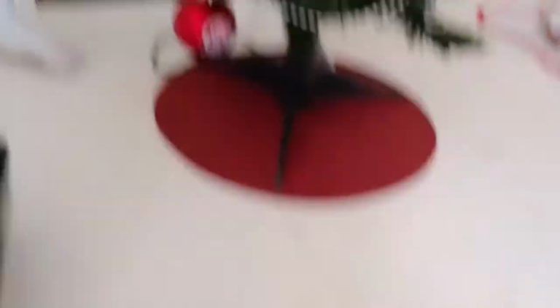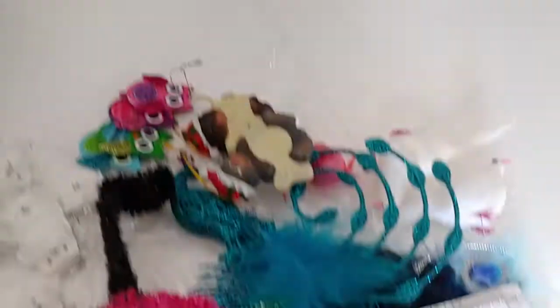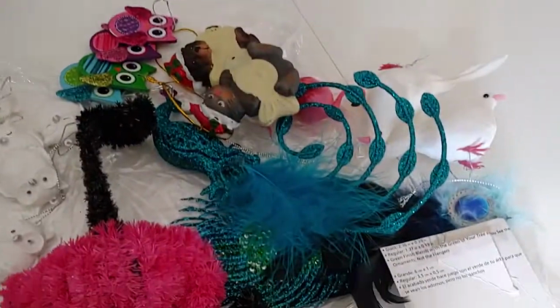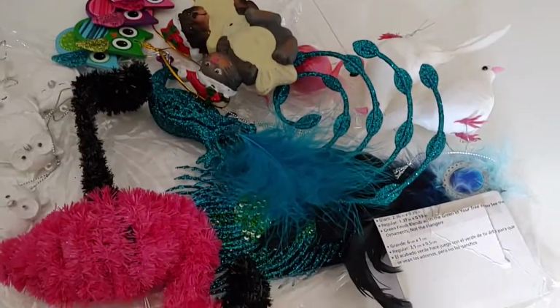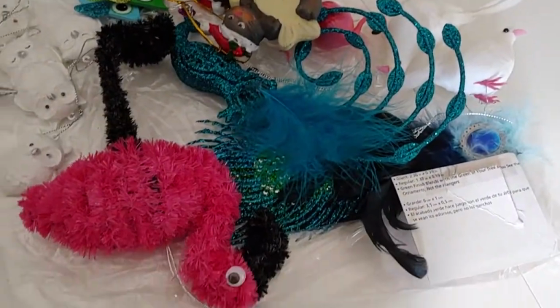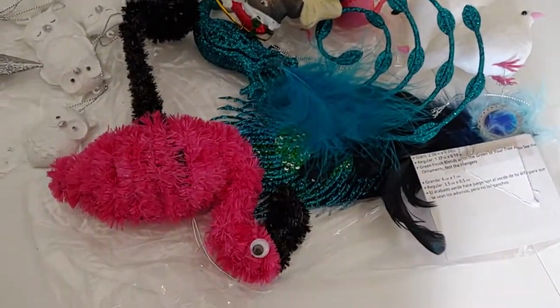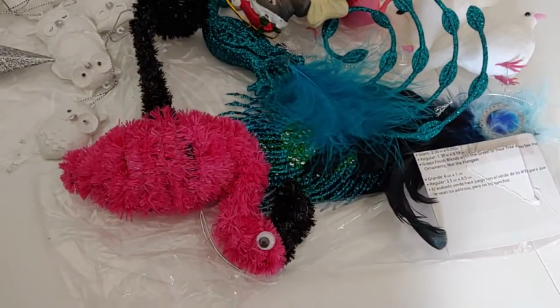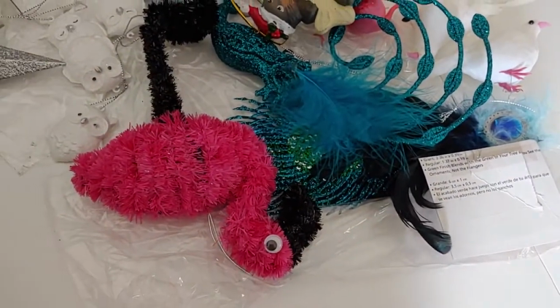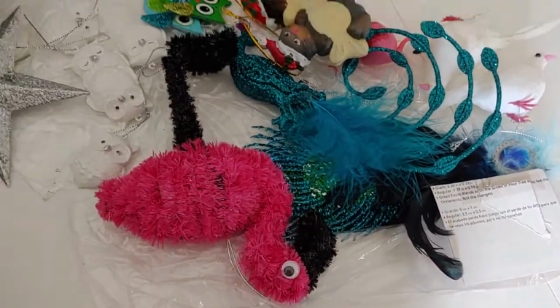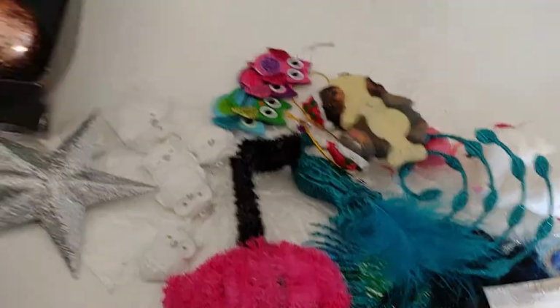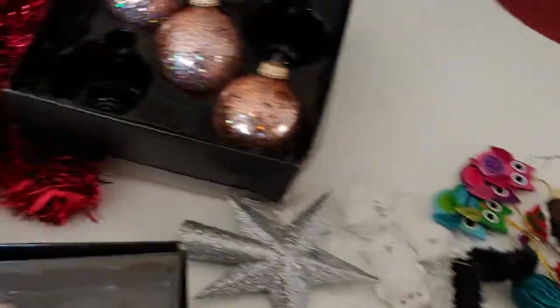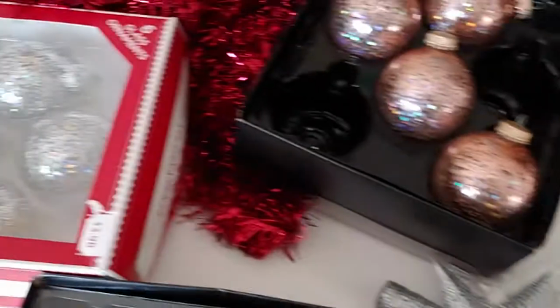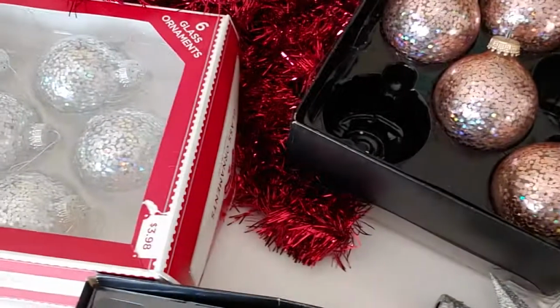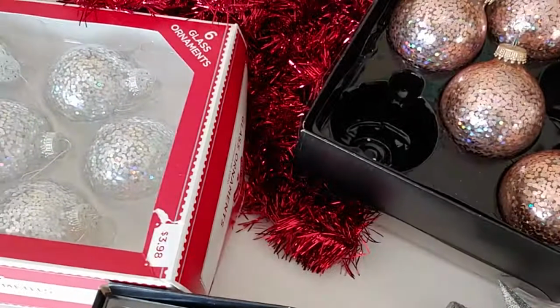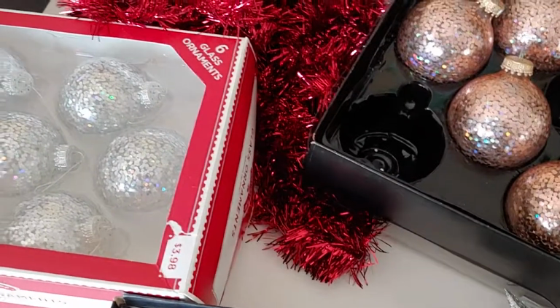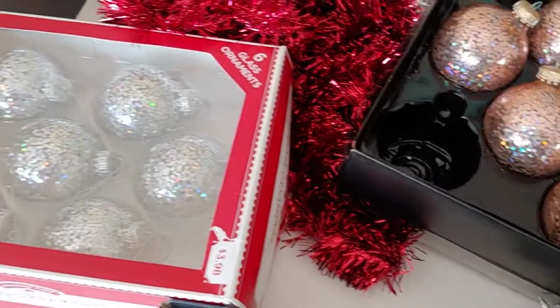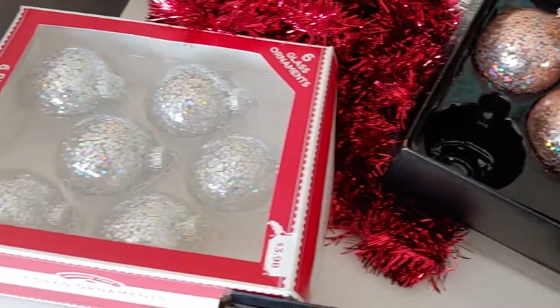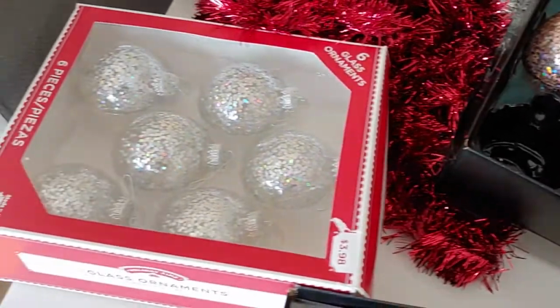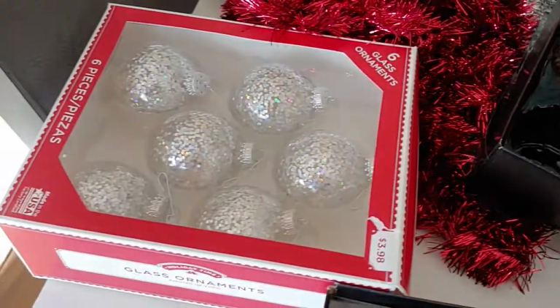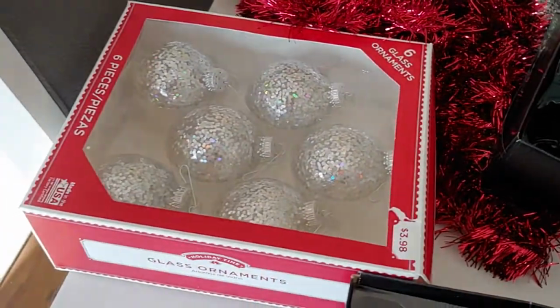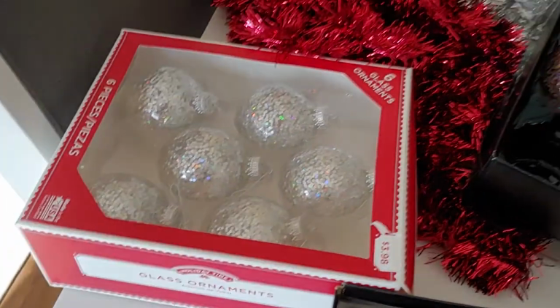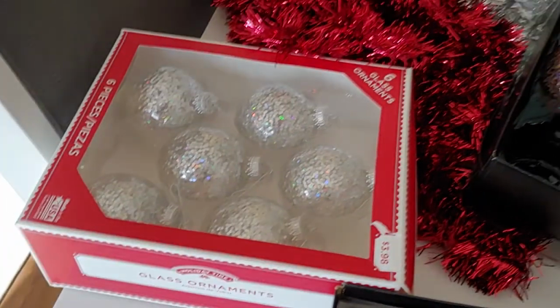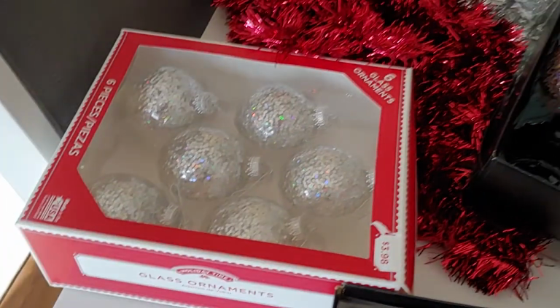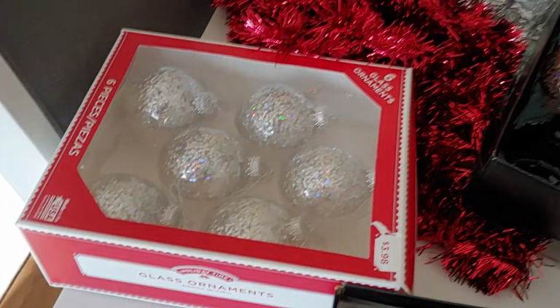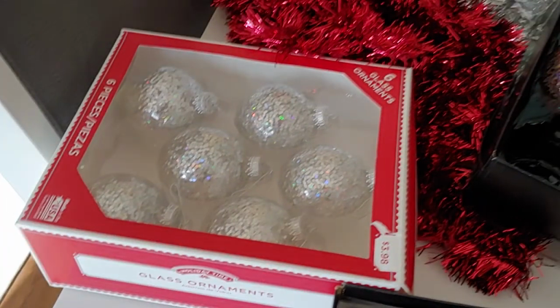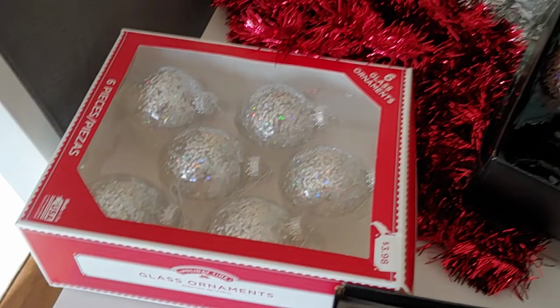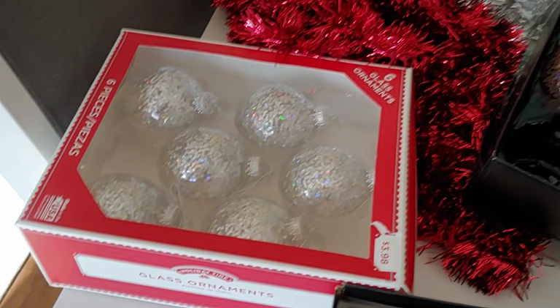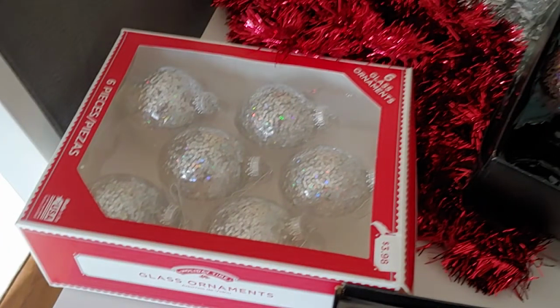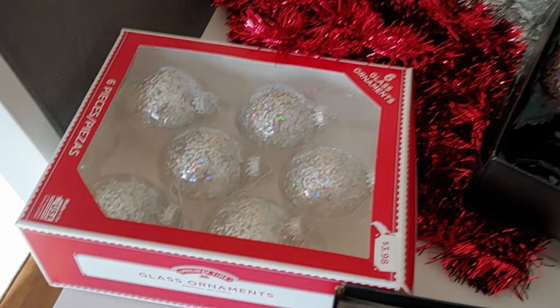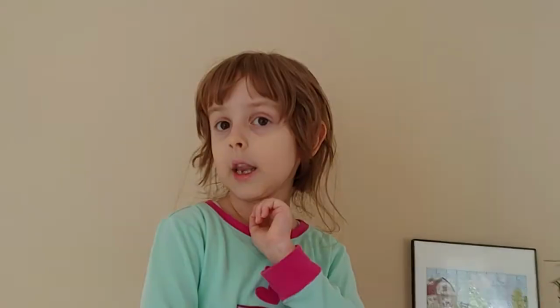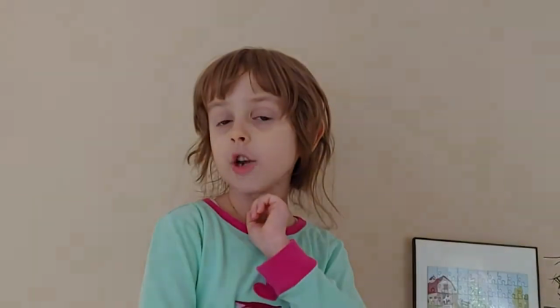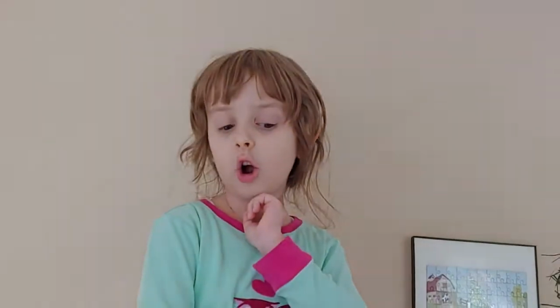Luckily I didn't break one of those silver or red ones. Those silver ones are kind of new. Maybe I put them on the Christmas tree last year when you saw that house tour with Kylie the Hedgehog.